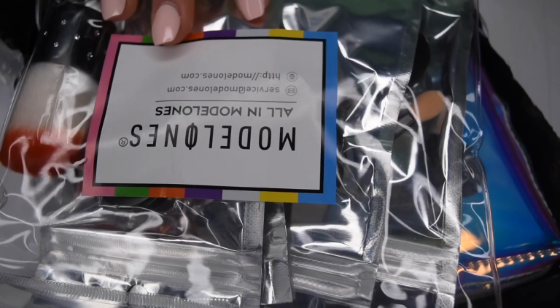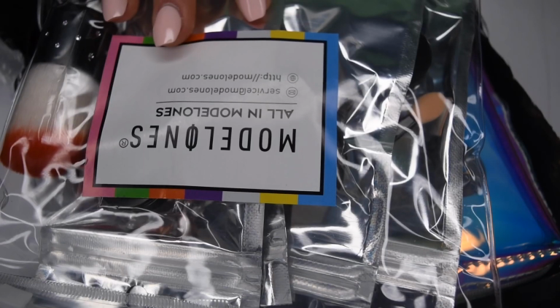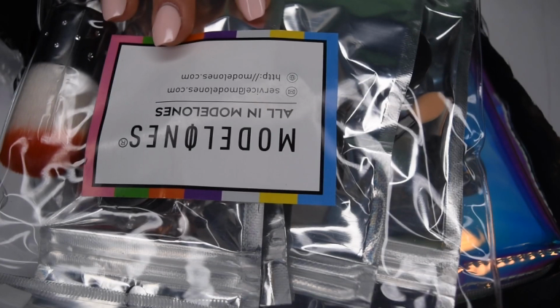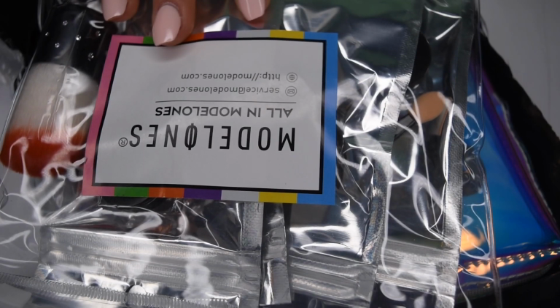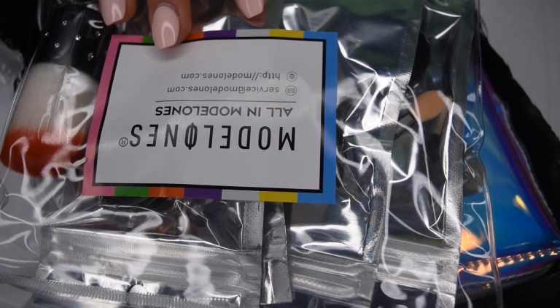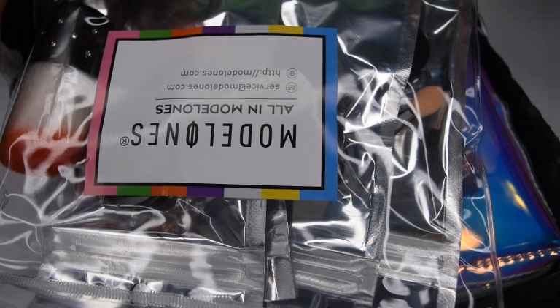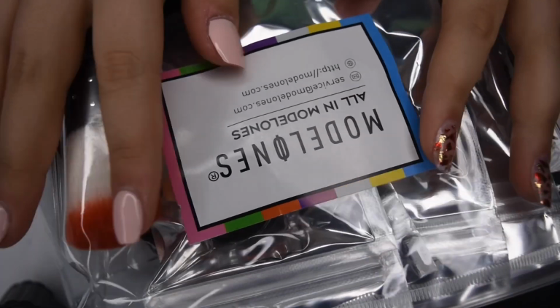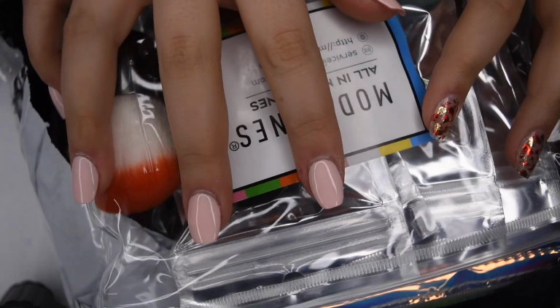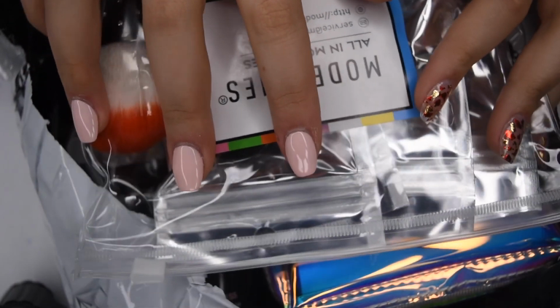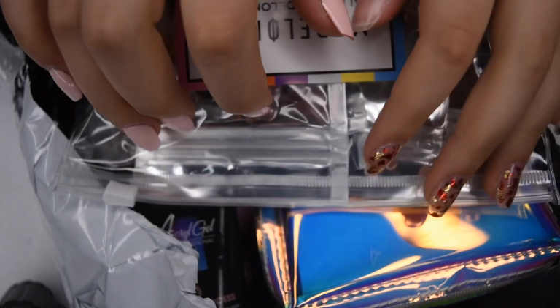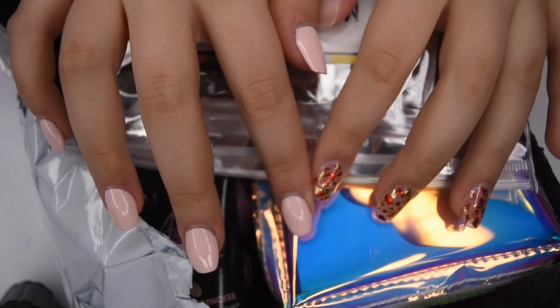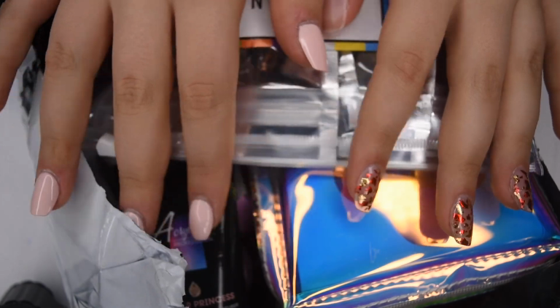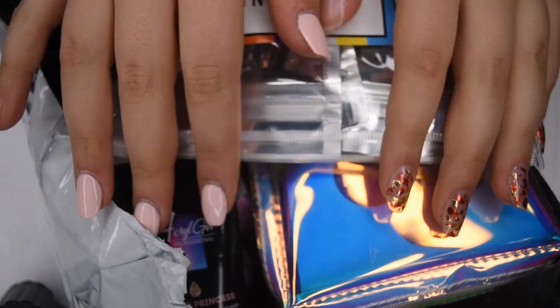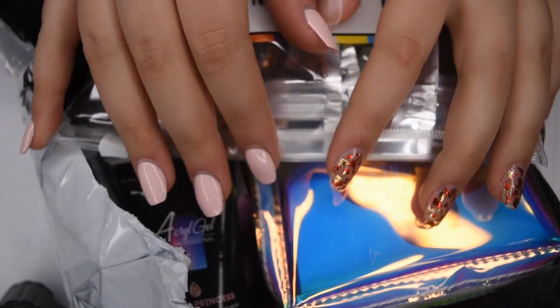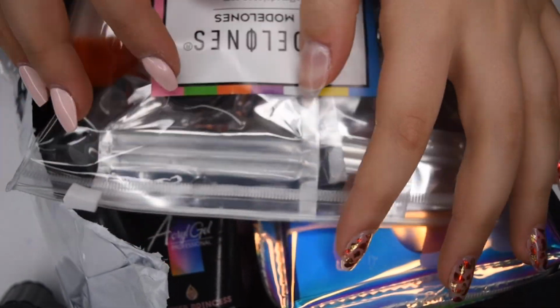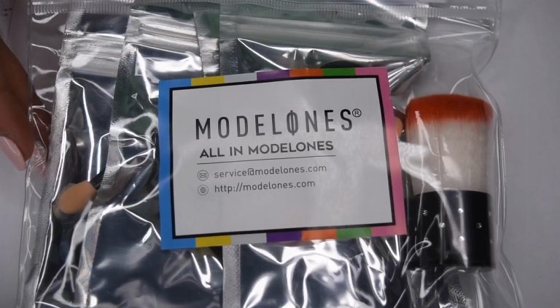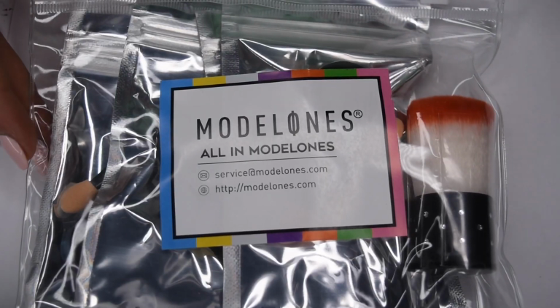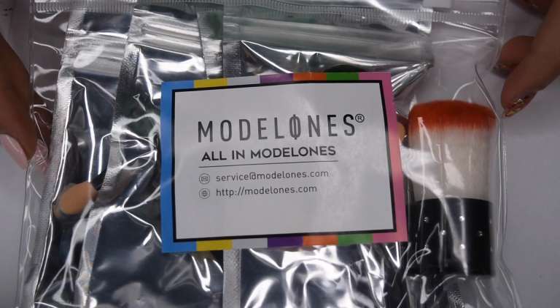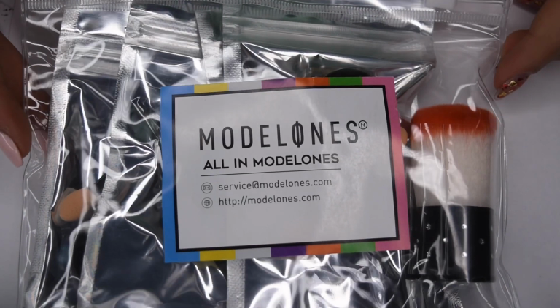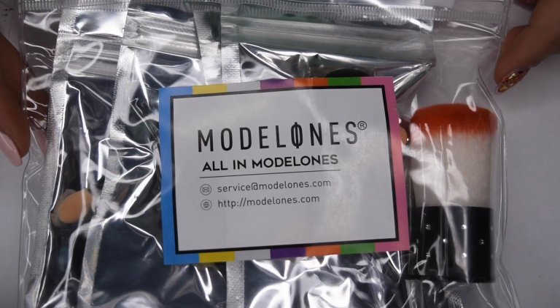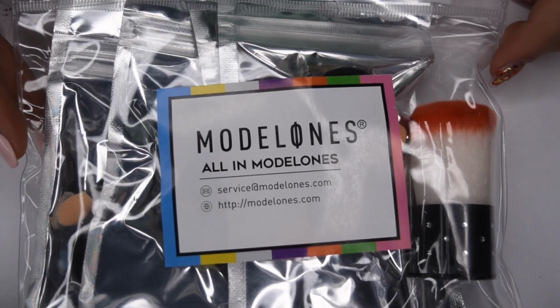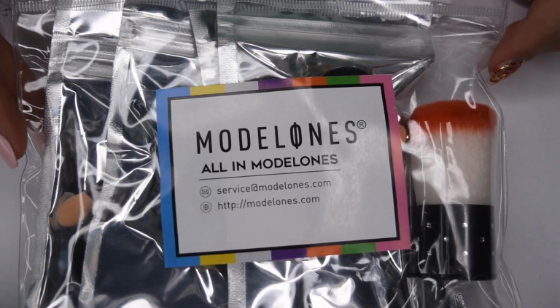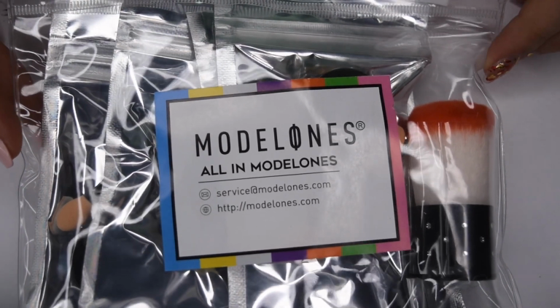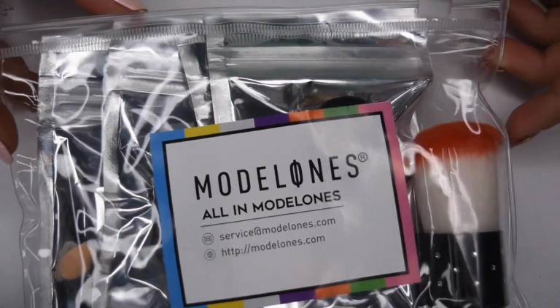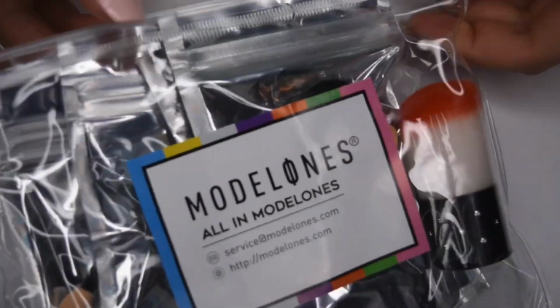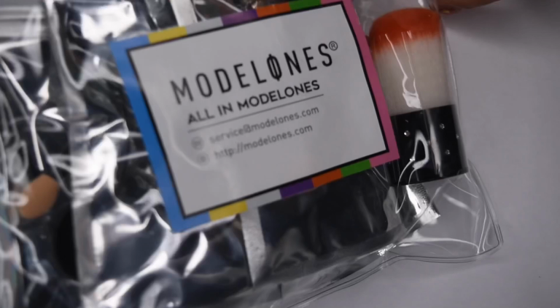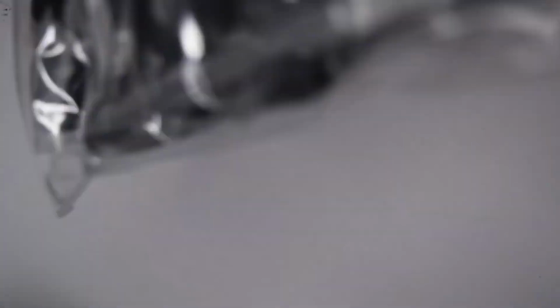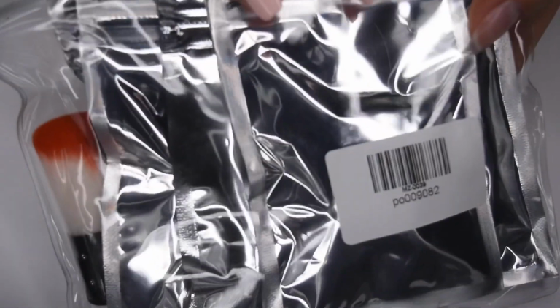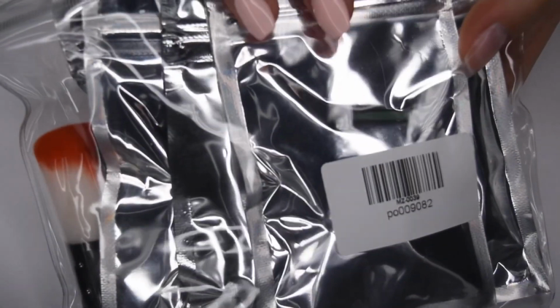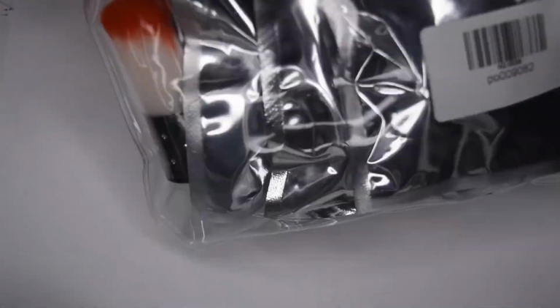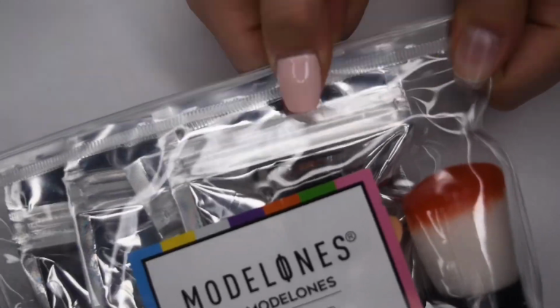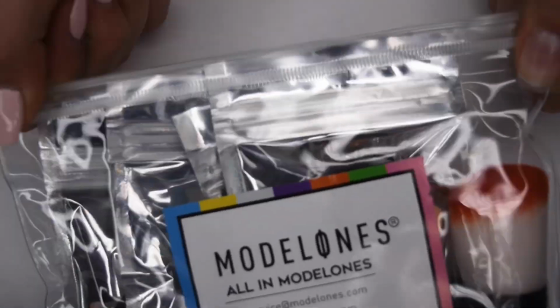So here is what the inside of my Lucky Bag looks like. It comes with all different products at random, so you don't know what you will receive, but basically all of the bags will include $50 or more of products.